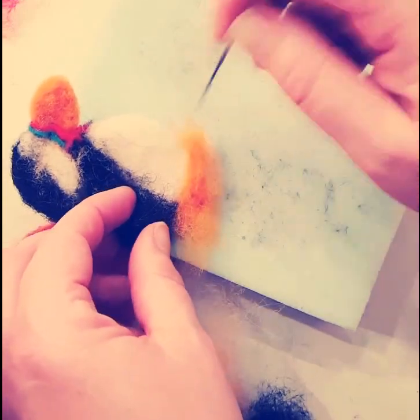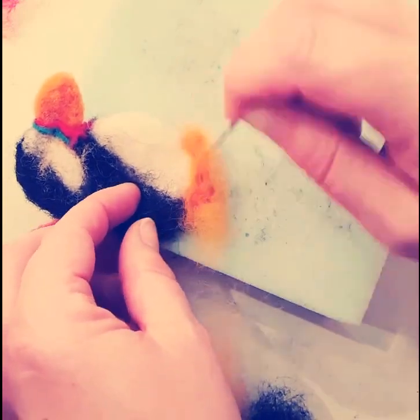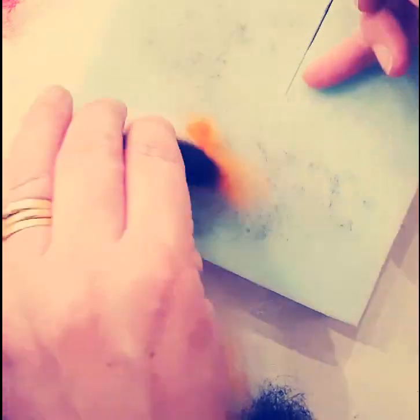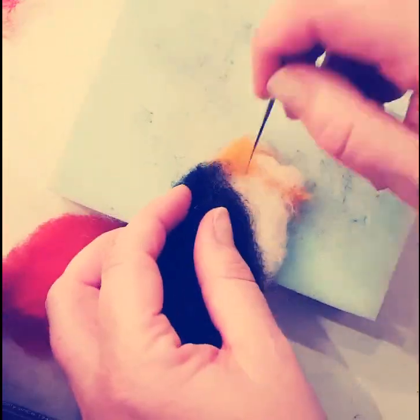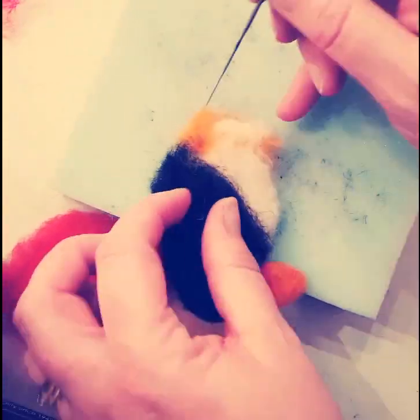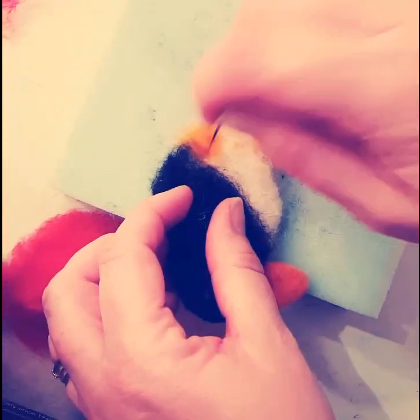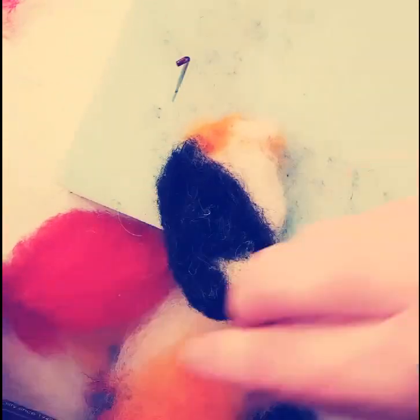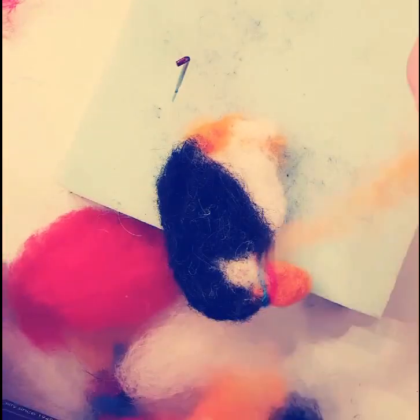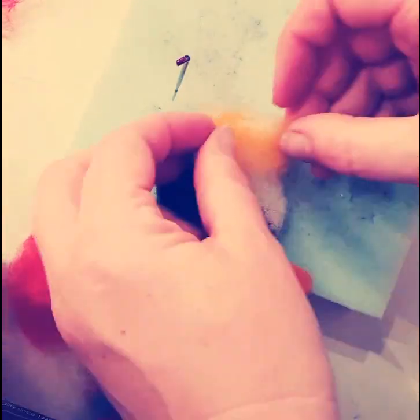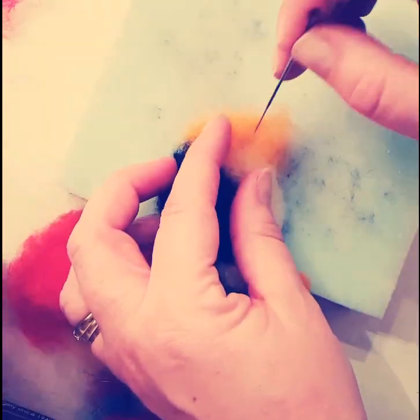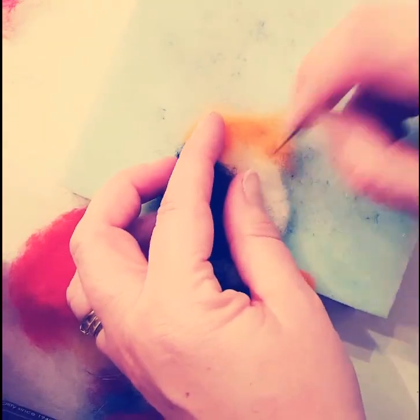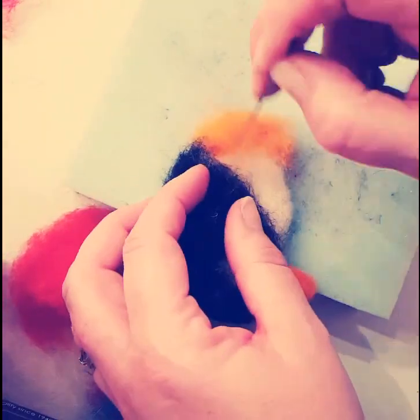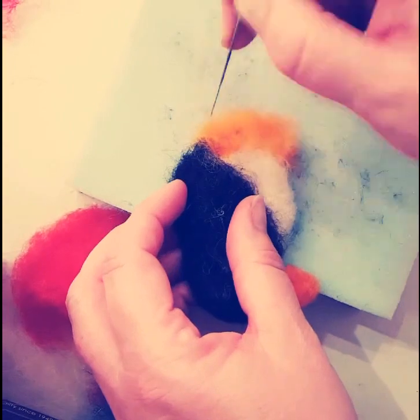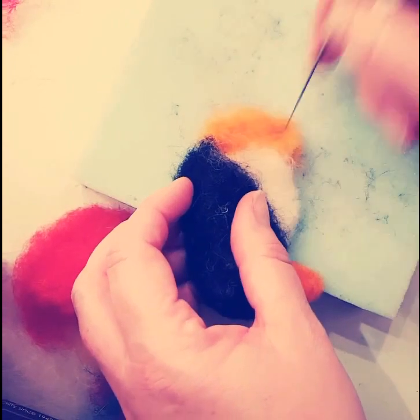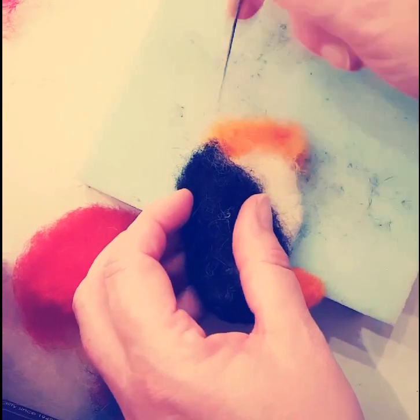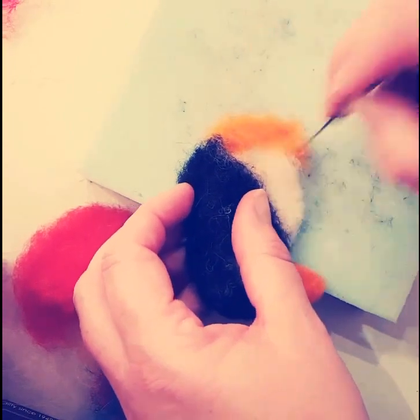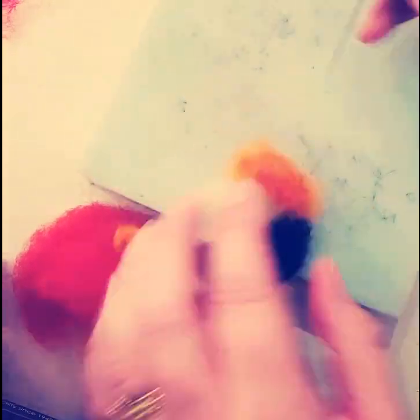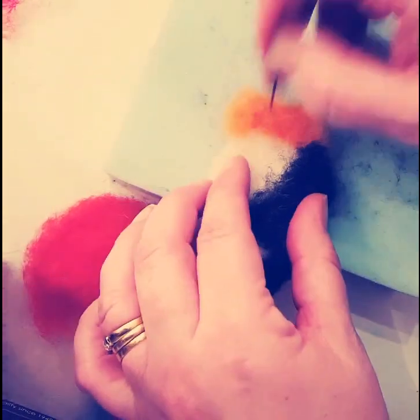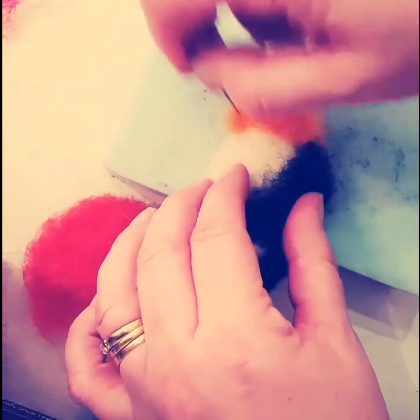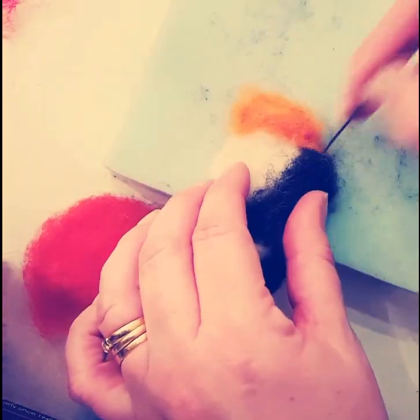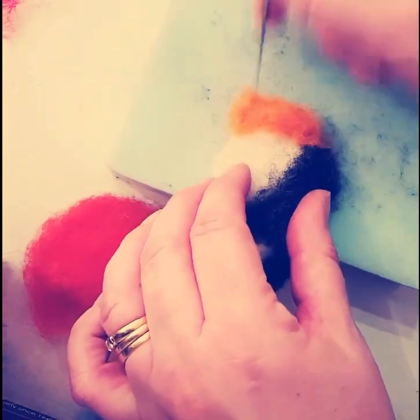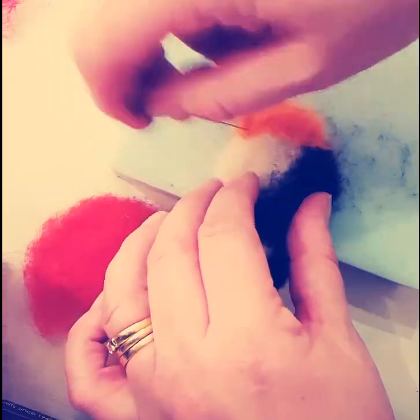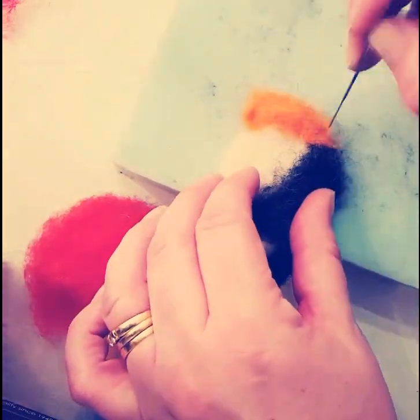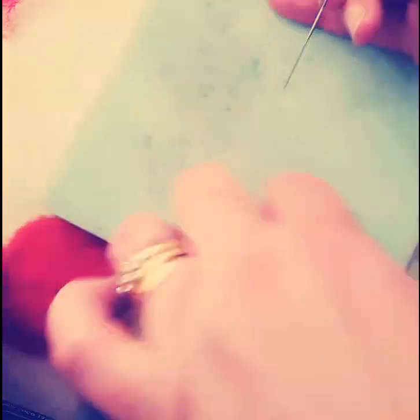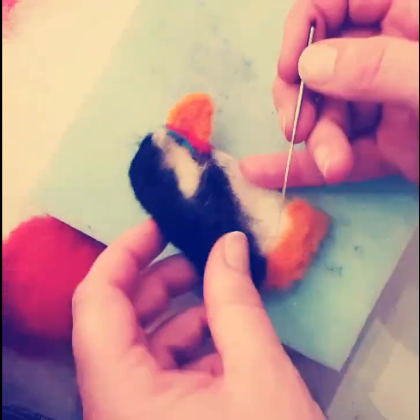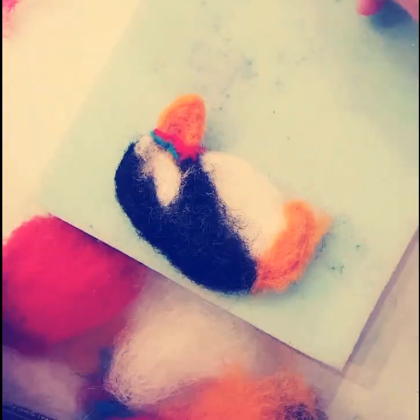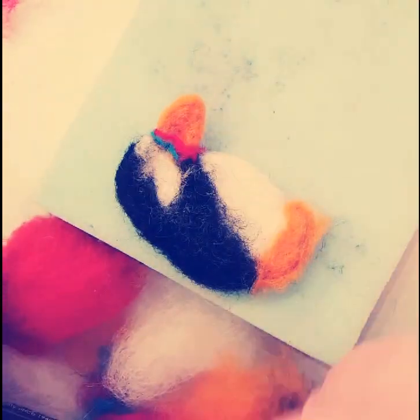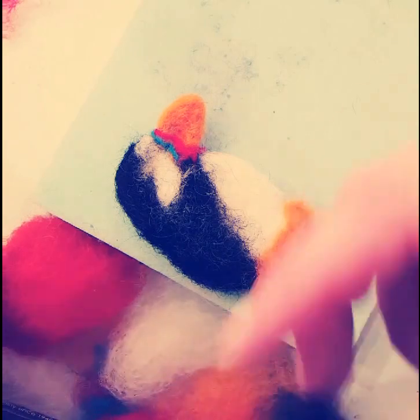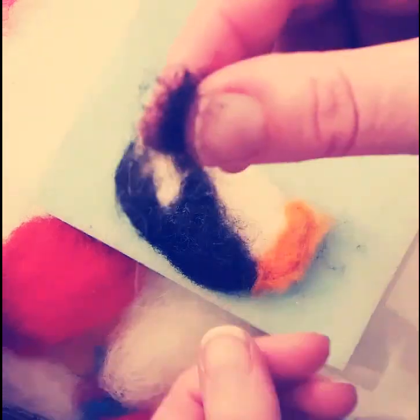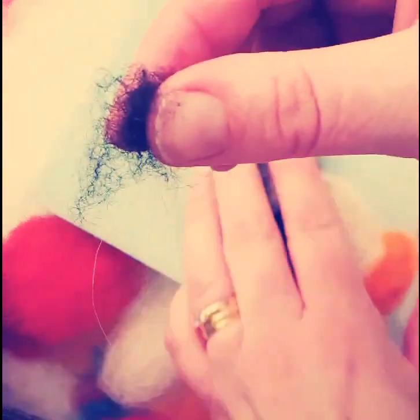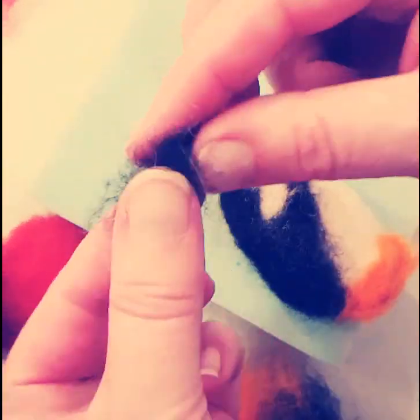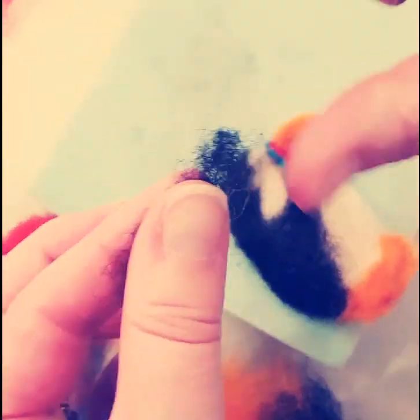Now I'm taking some of the orange and just indicating where the bird's feet would be. As it's a cookie cutter, it doesn't exactly have precise bird's feet, but just to give the idea.